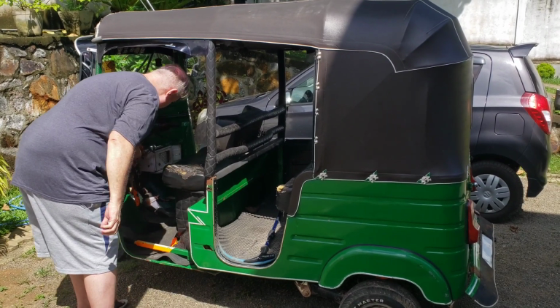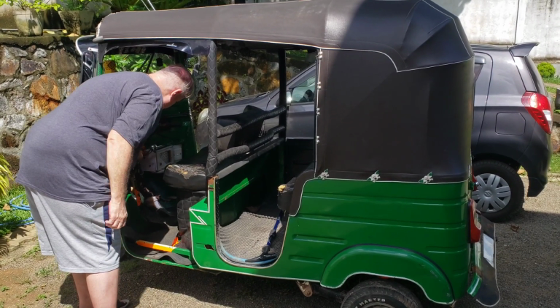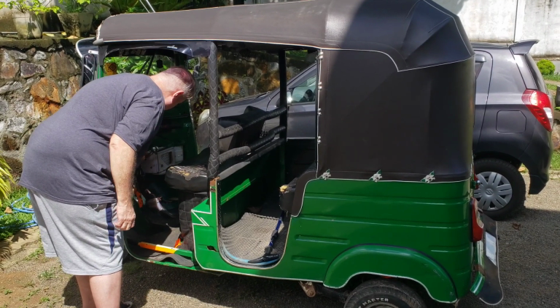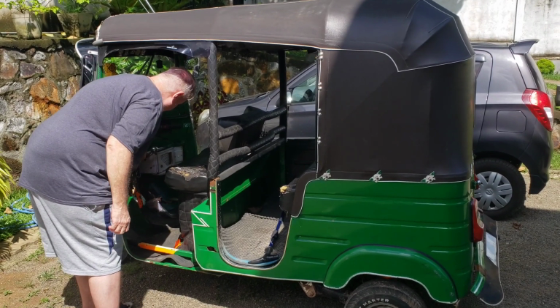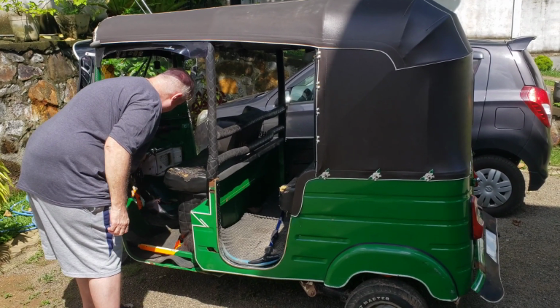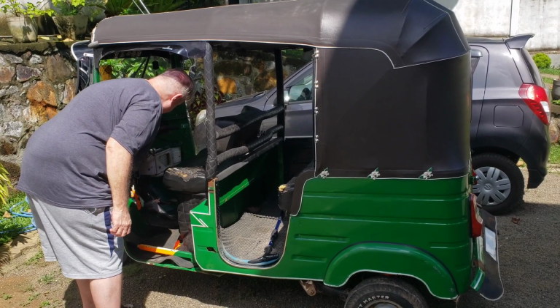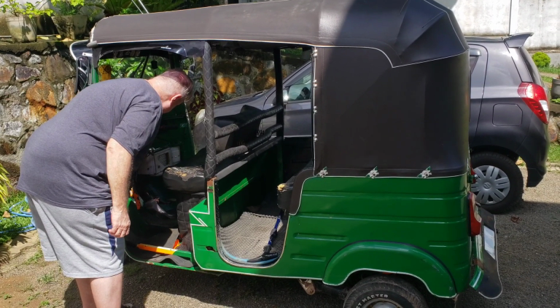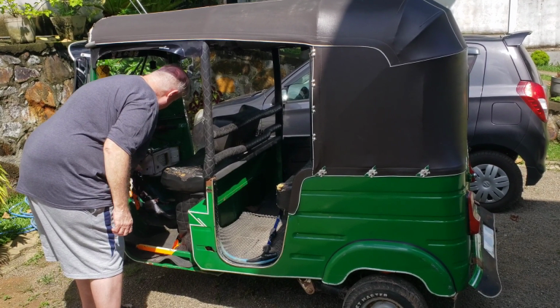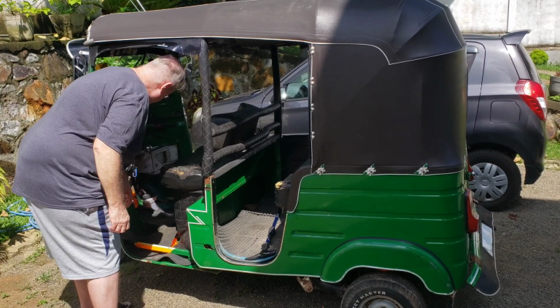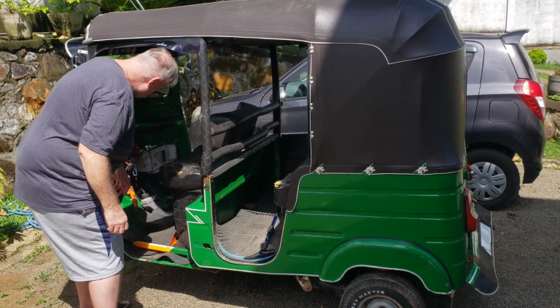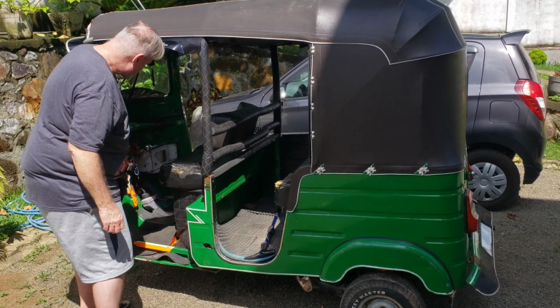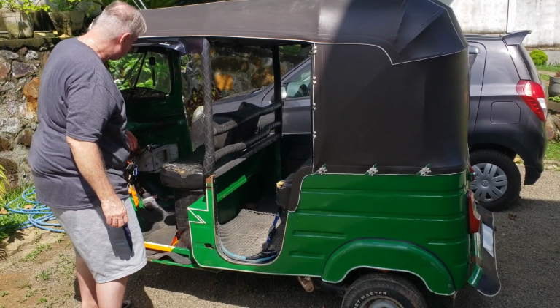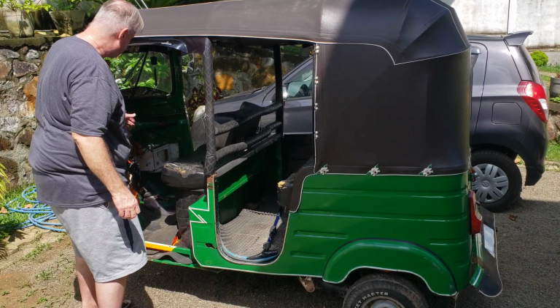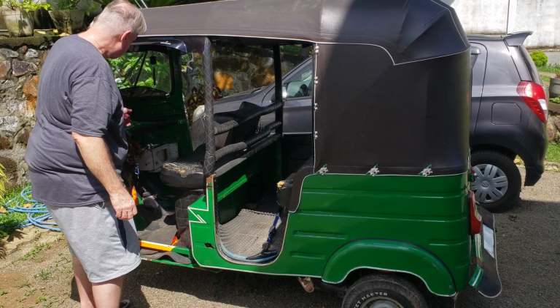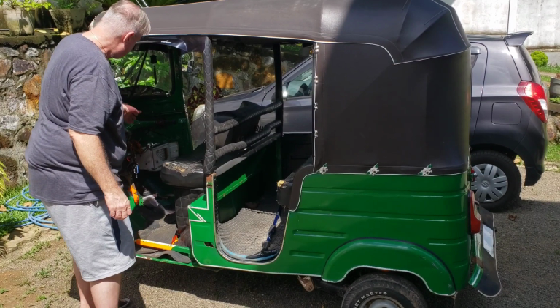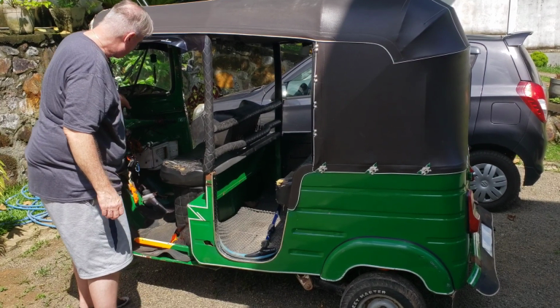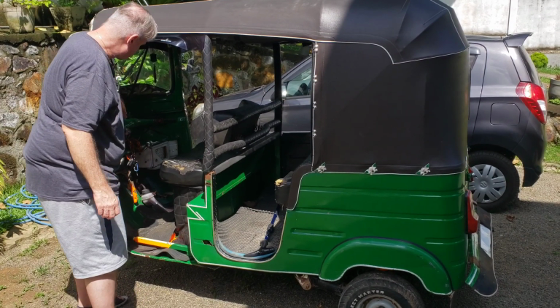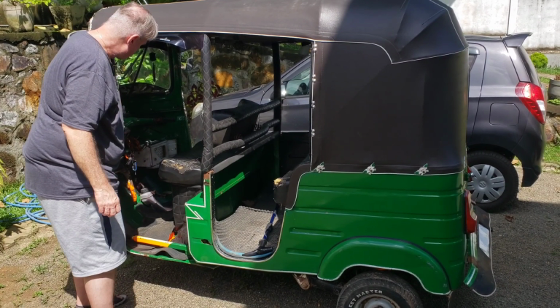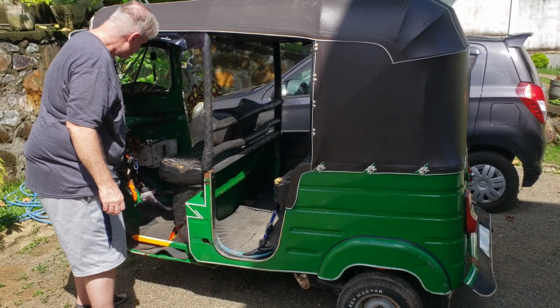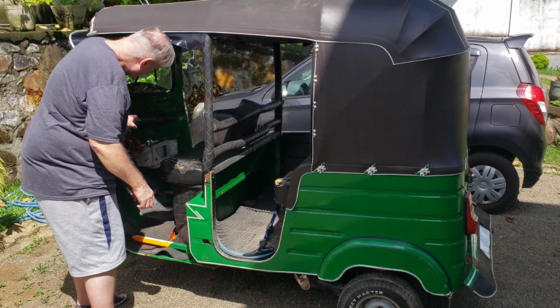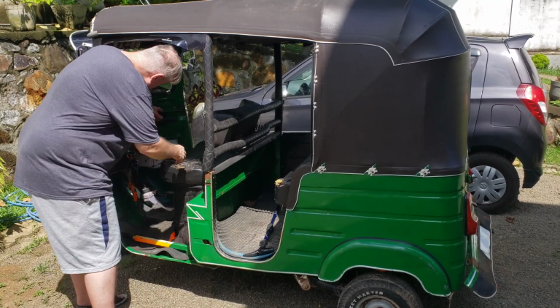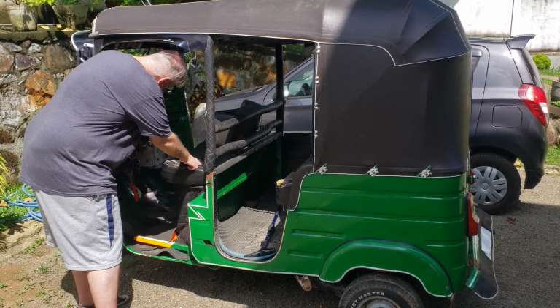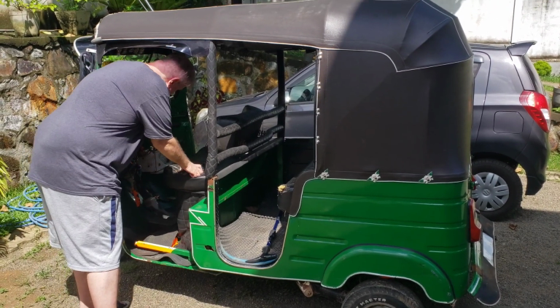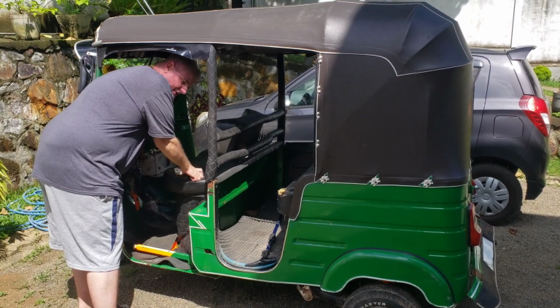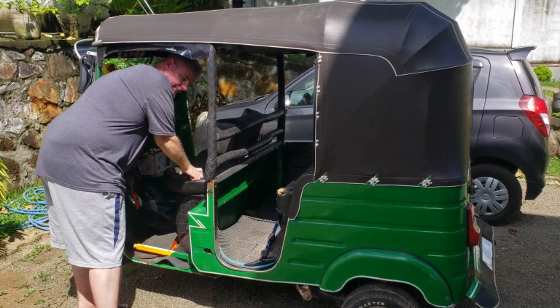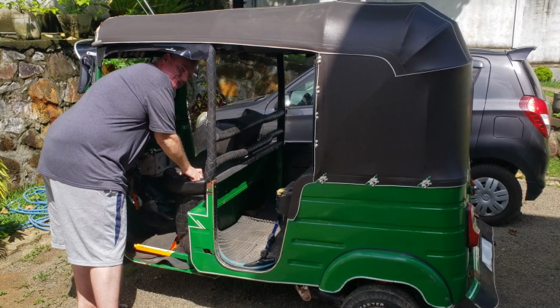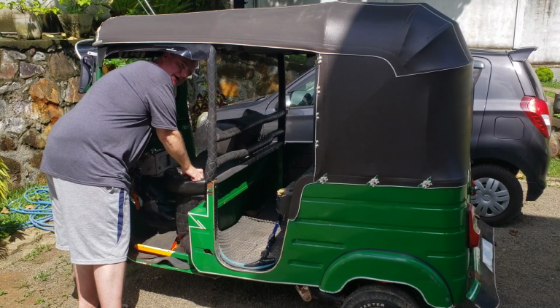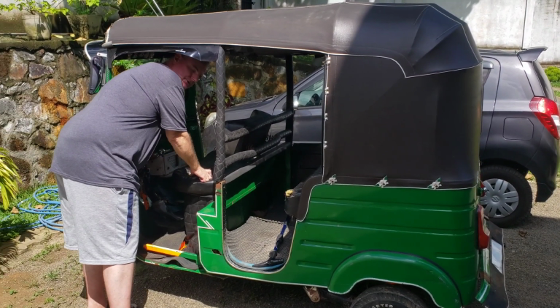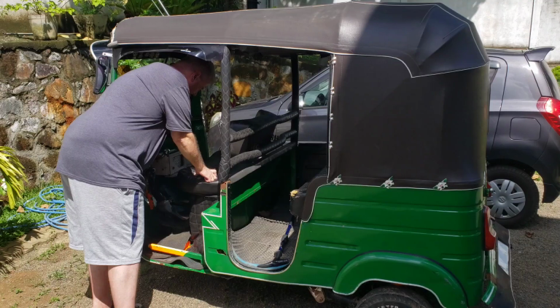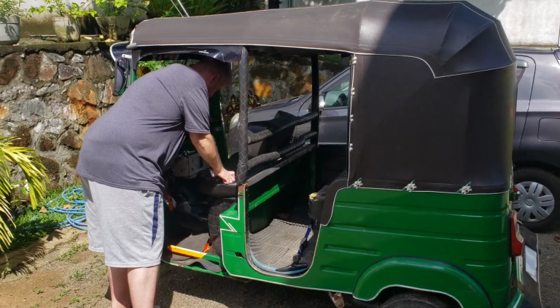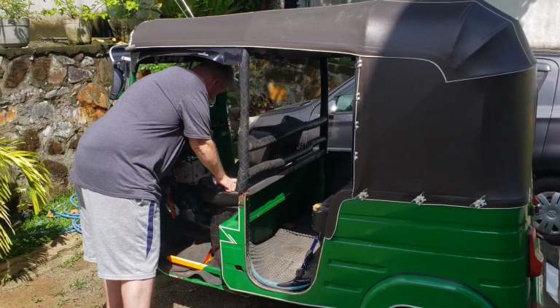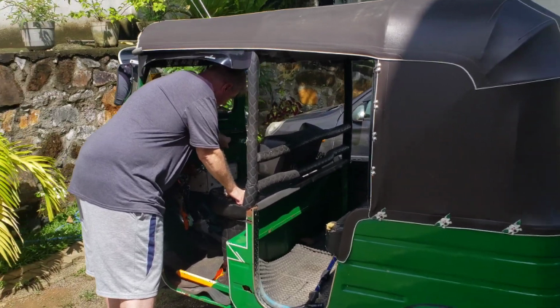Turn the ignition on. Then you're going to reach in and grab your throttle and give it a little bit of throttle.